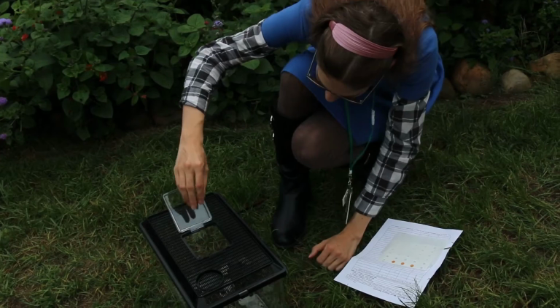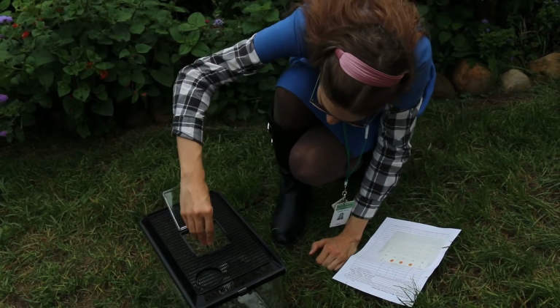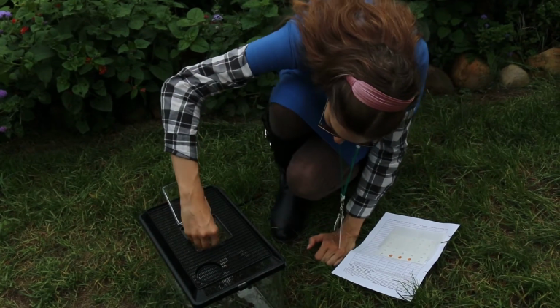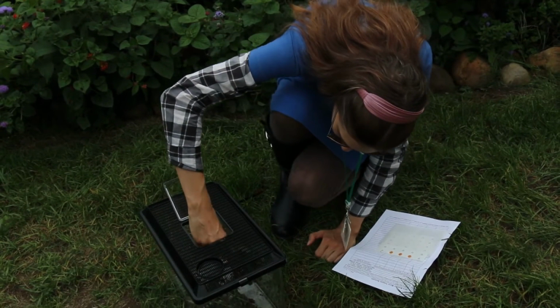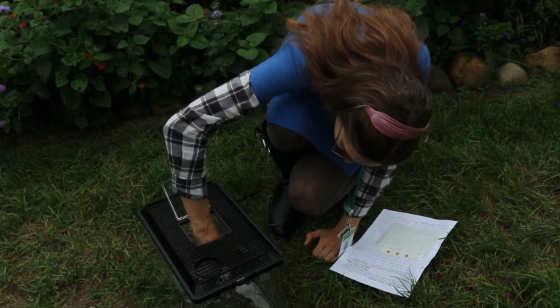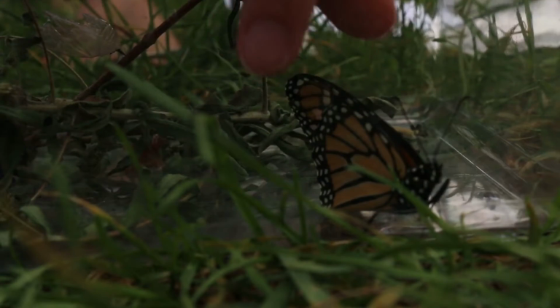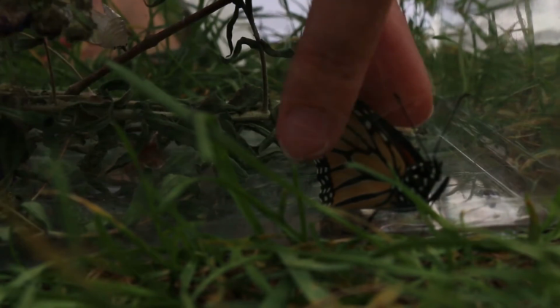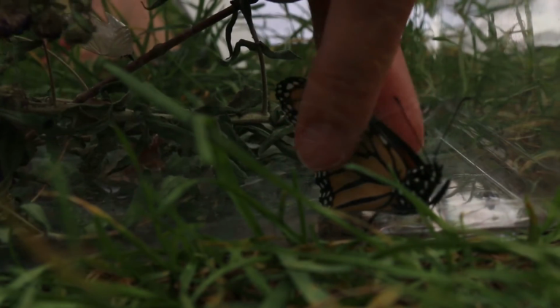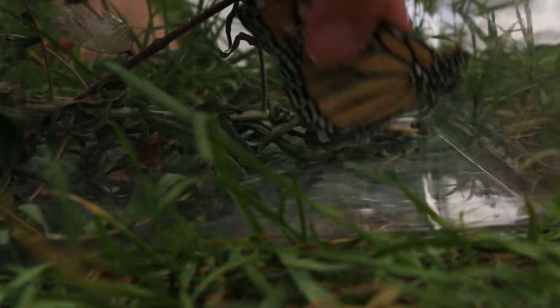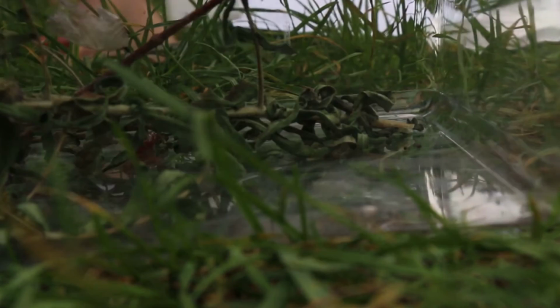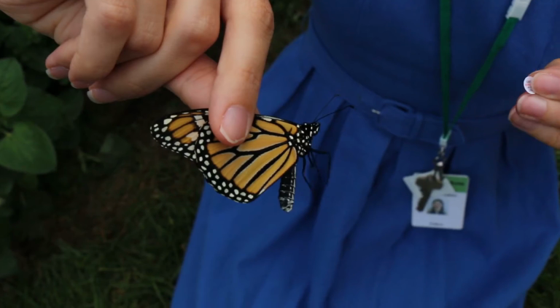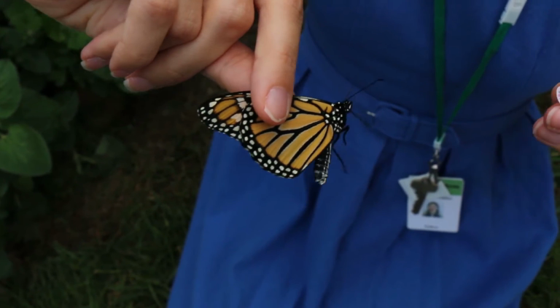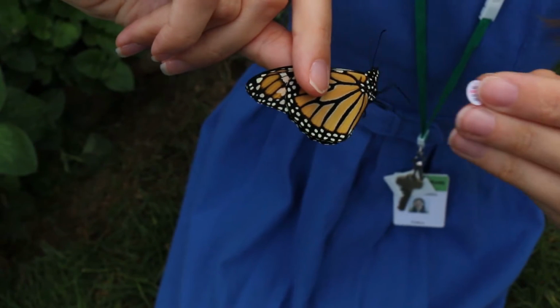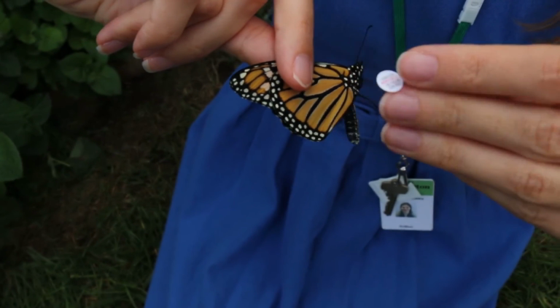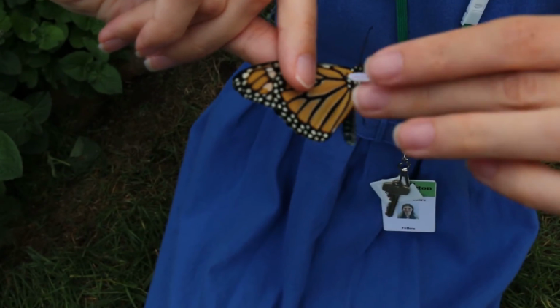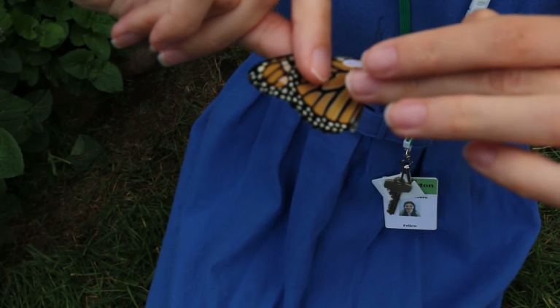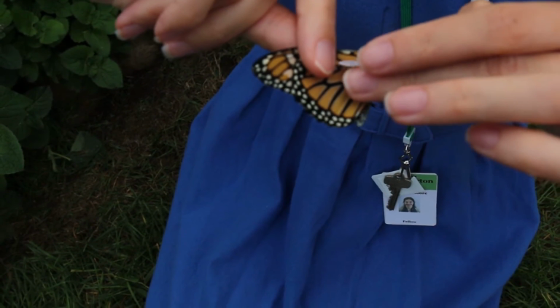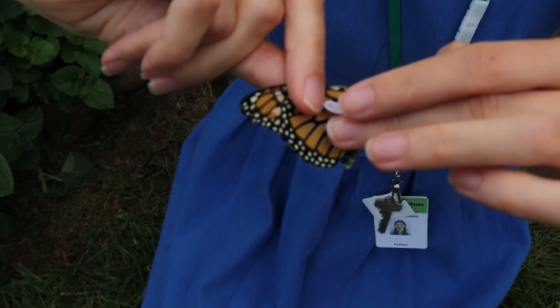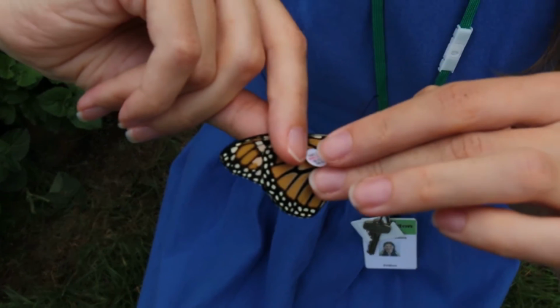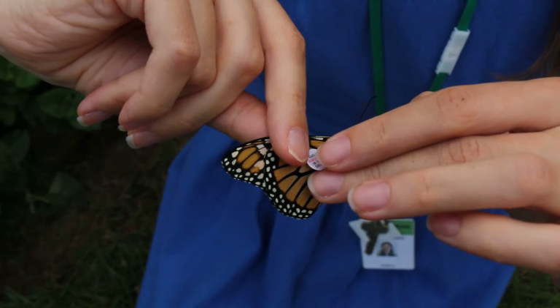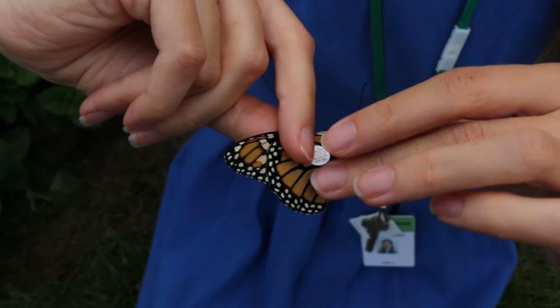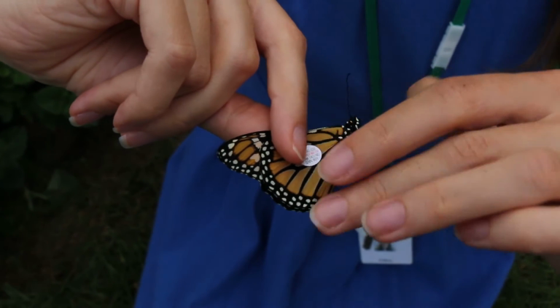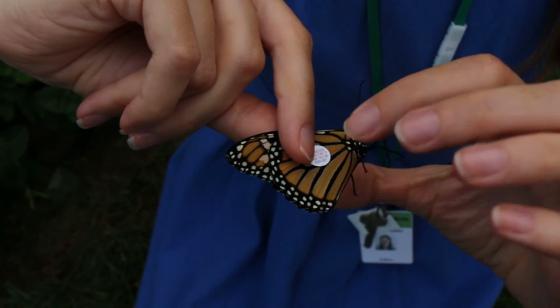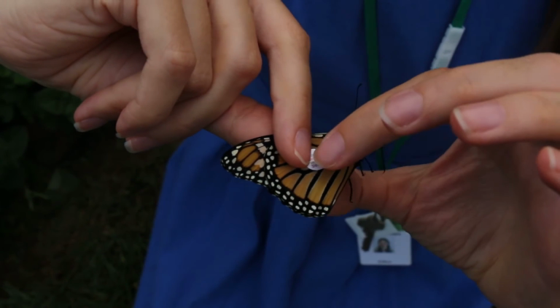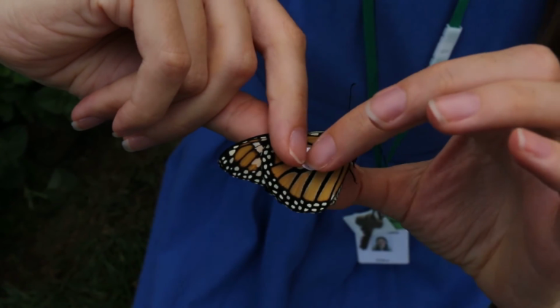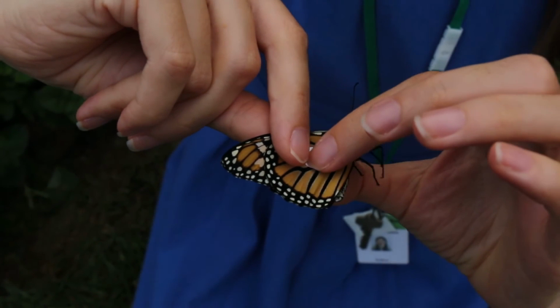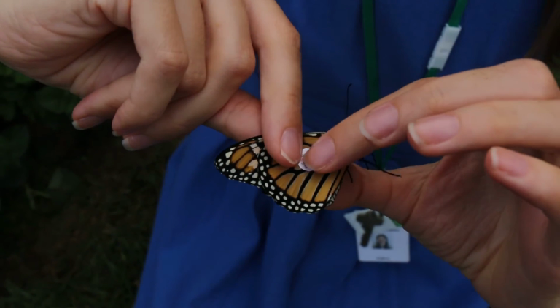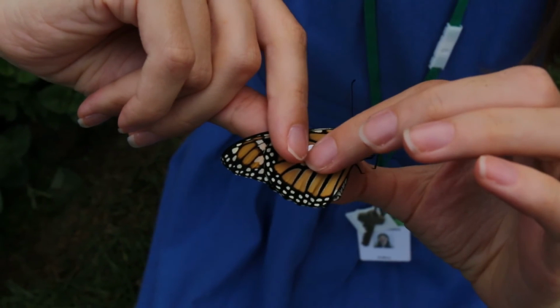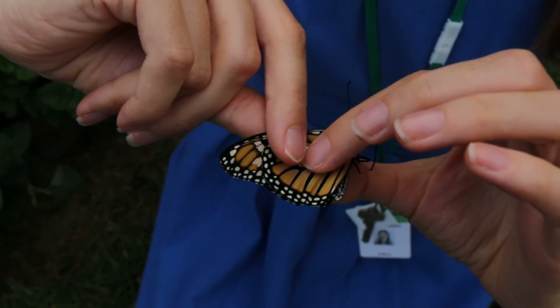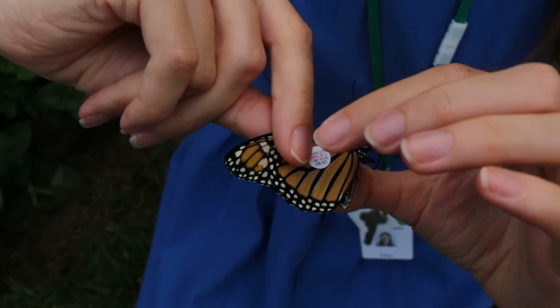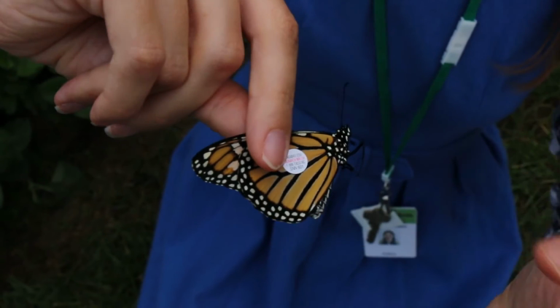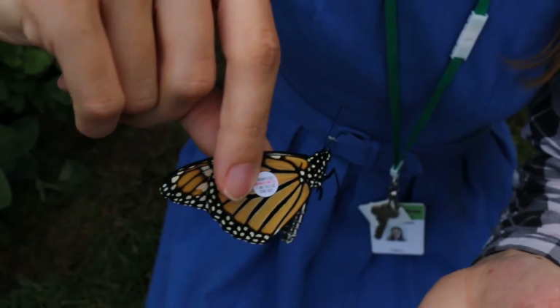Deirdre grabs the butterfly by the underside of its wings. She then places the tag over a mitten-shaped area called the discal cell. Once the tag is placed, Deirdre presses firmly over the discal cell on both sides with the balls of her thumb and forefinger.